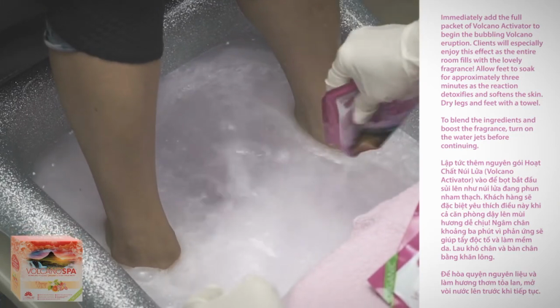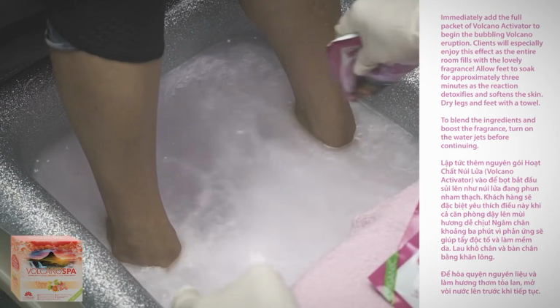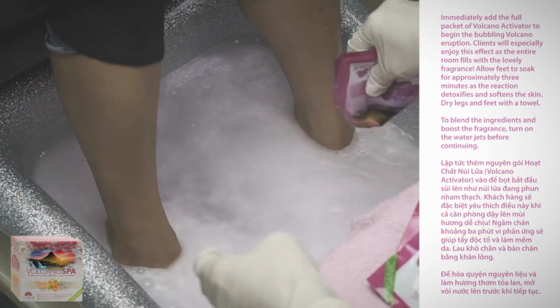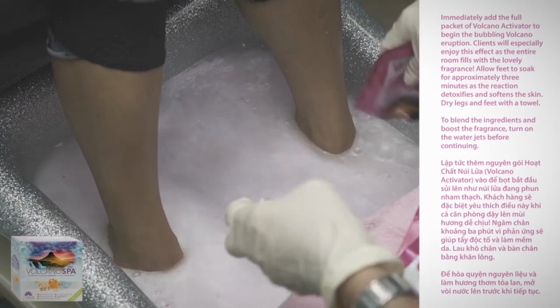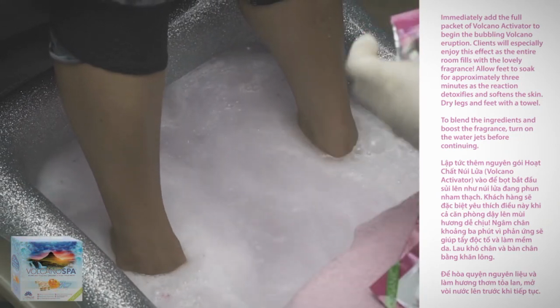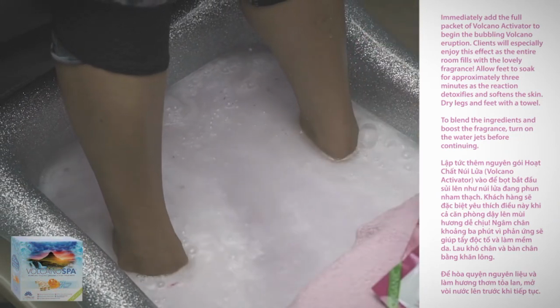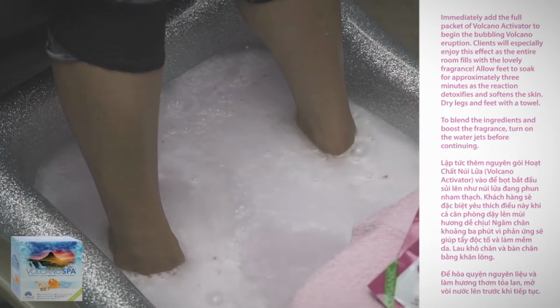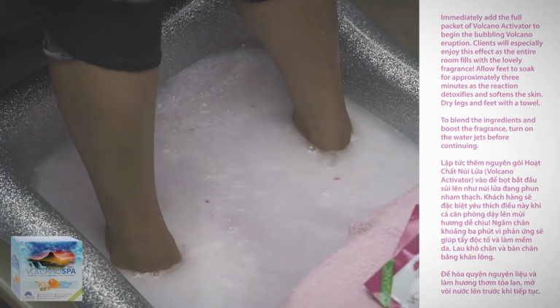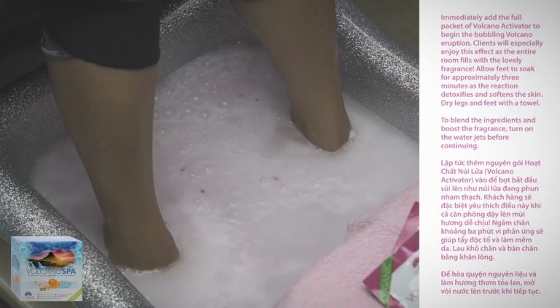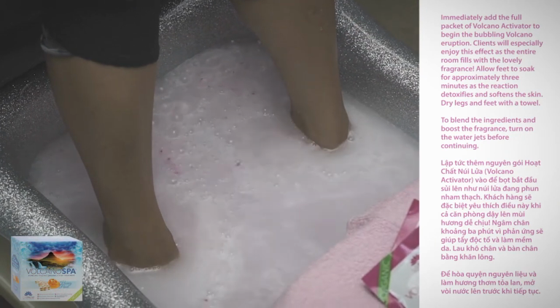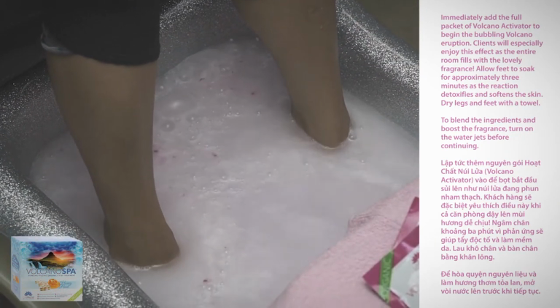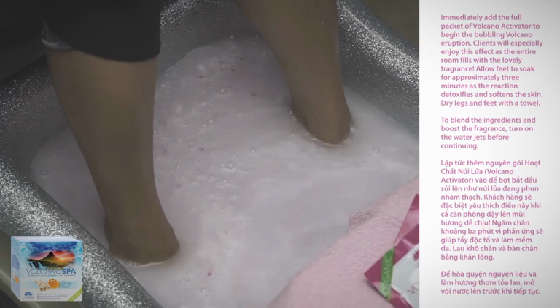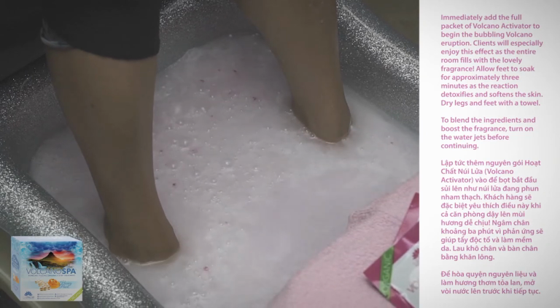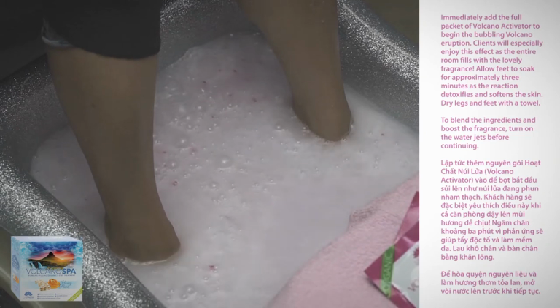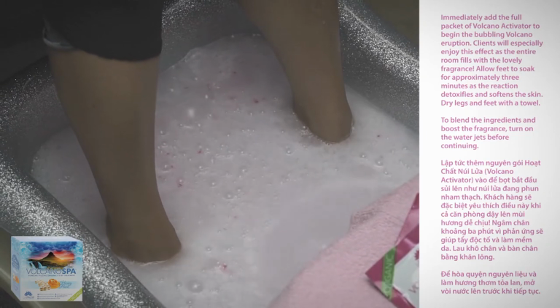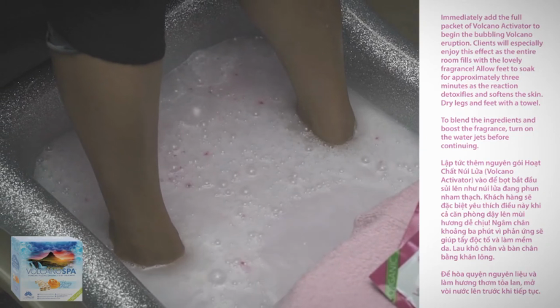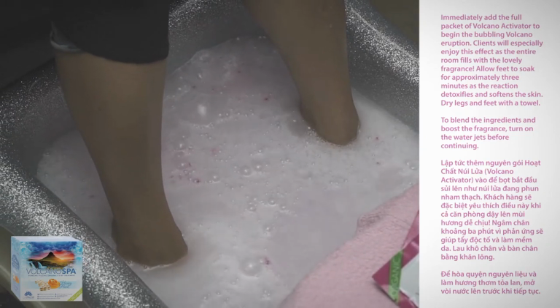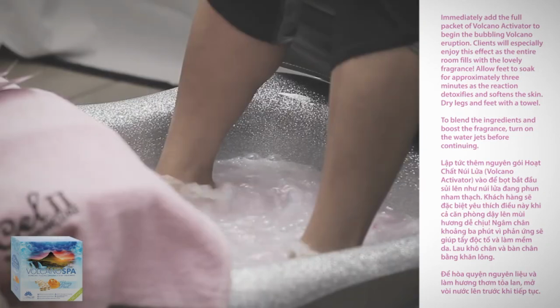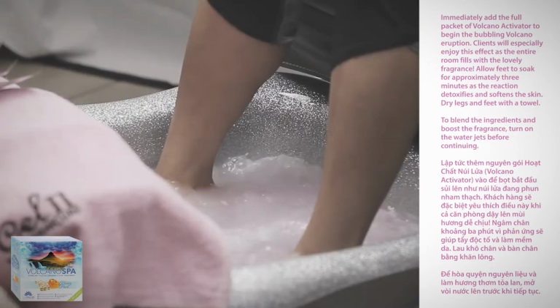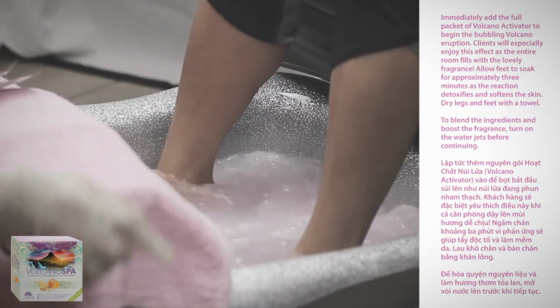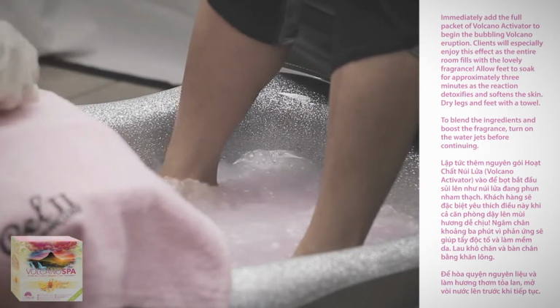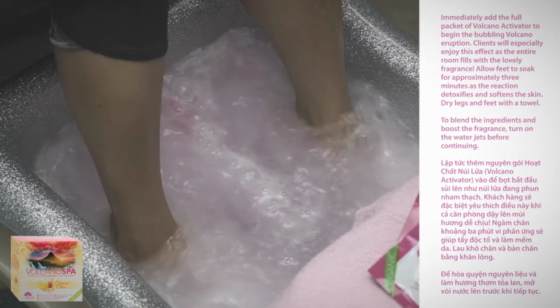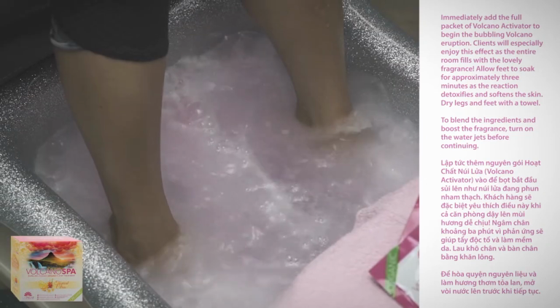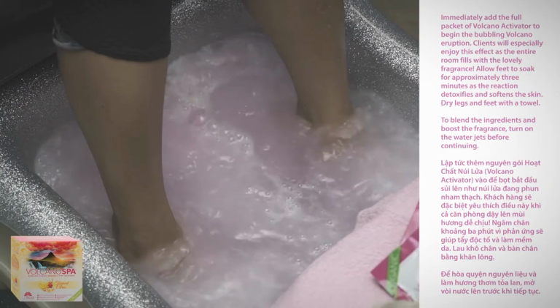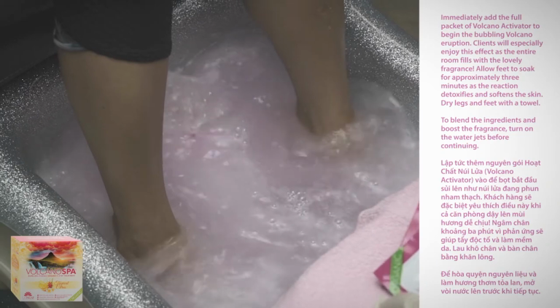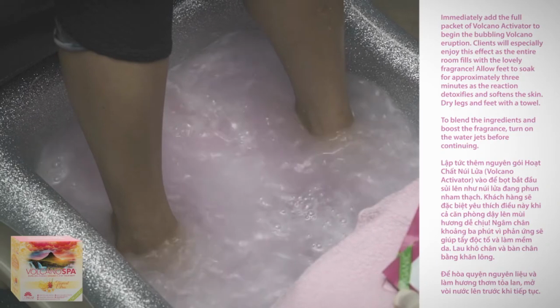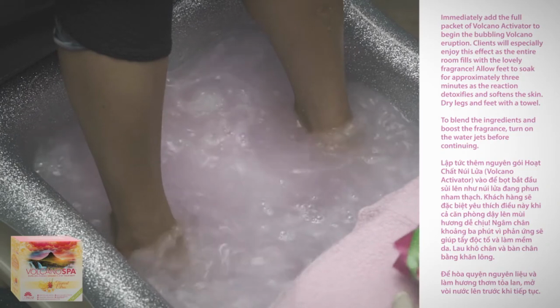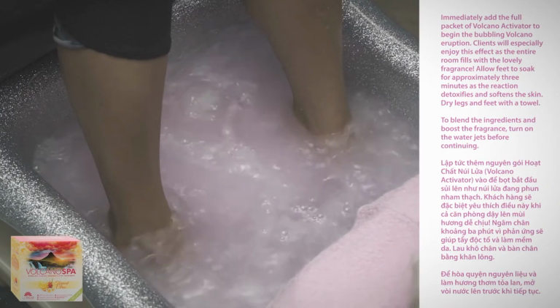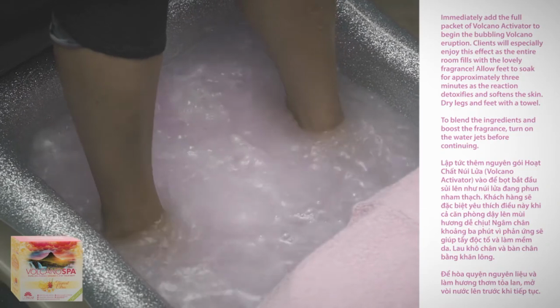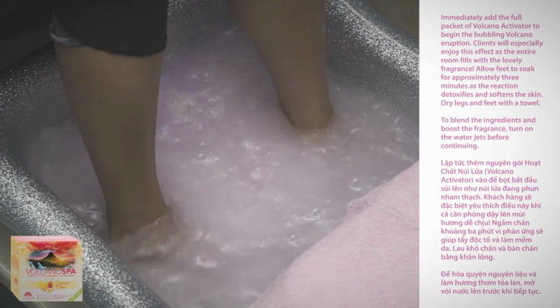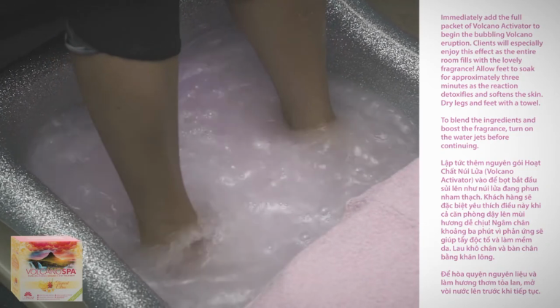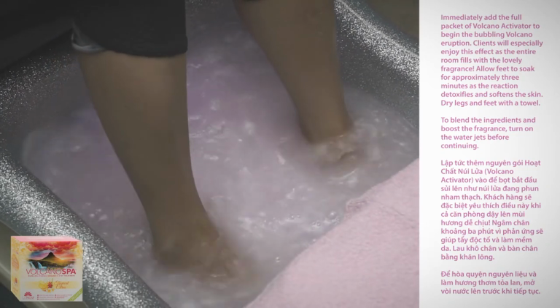Allow feet to soak for approximately three minutes as the reaction detoxifies and softens the skin. To blend the ingredients and boost the fragrance, turn on the water jets before continuing. Dry legs and feet with the towel.